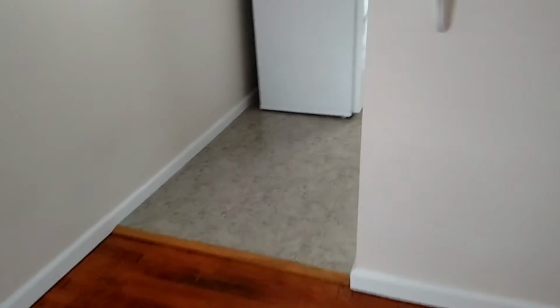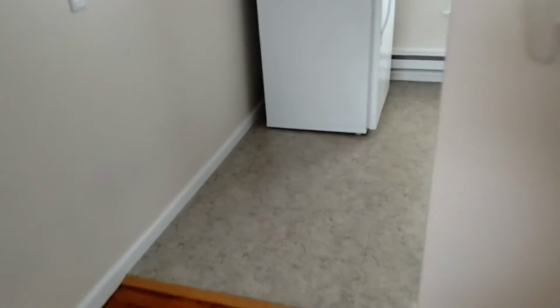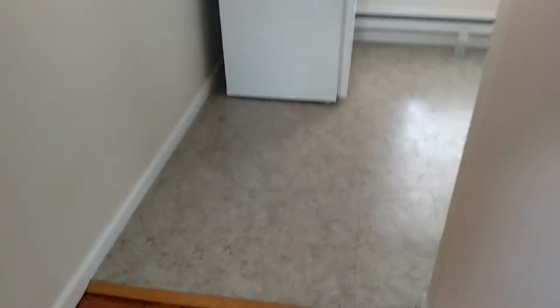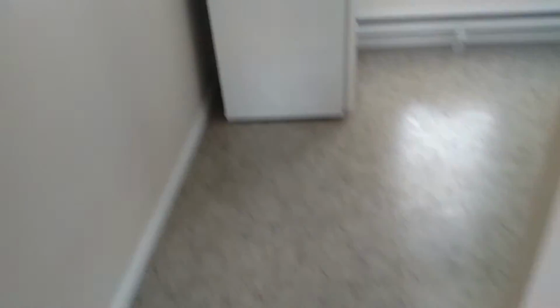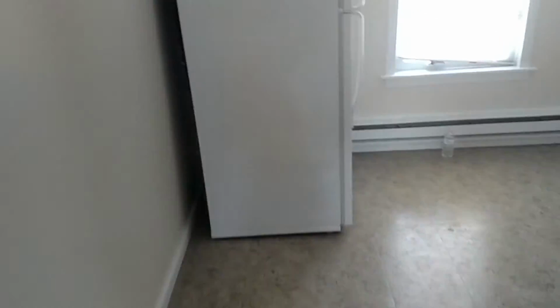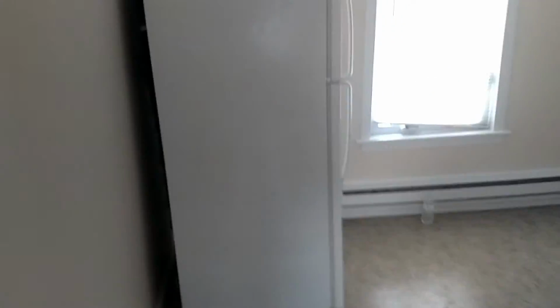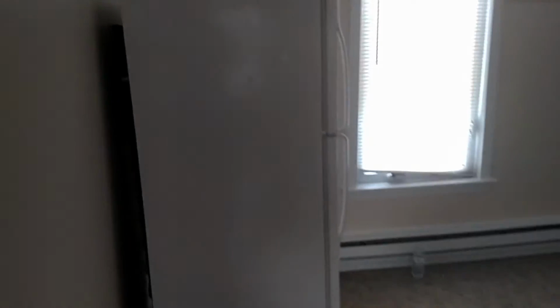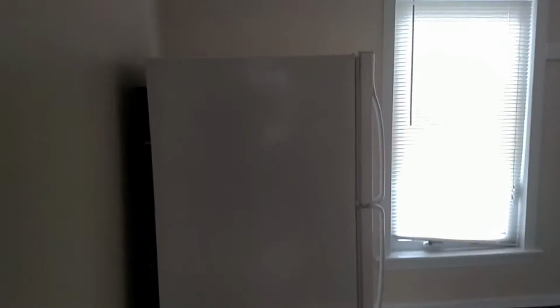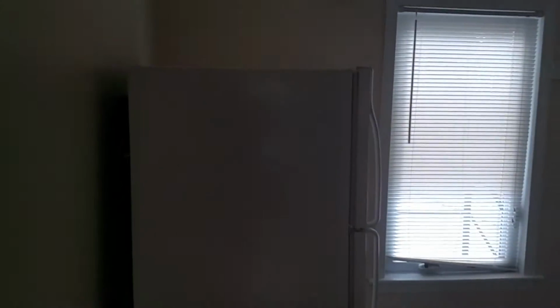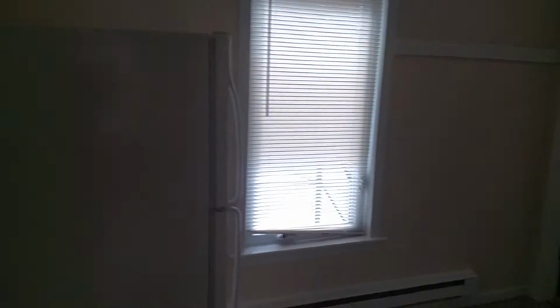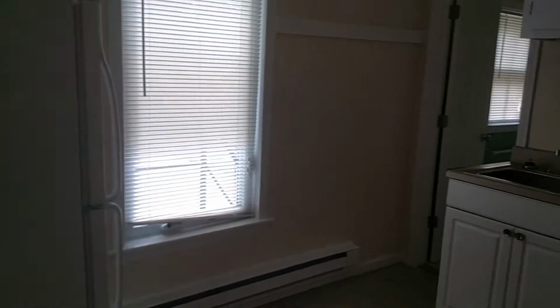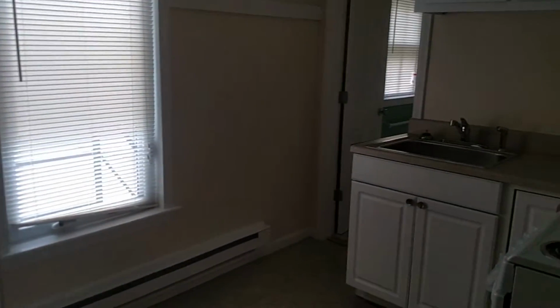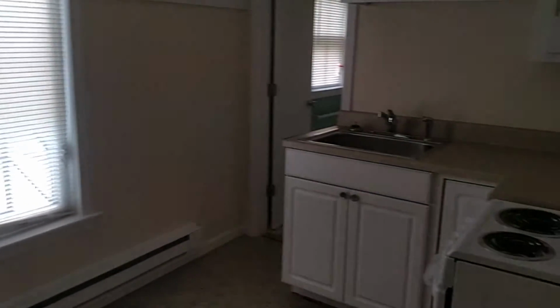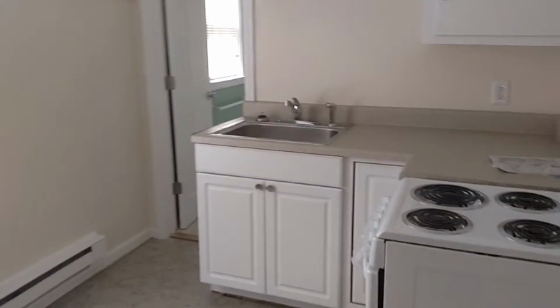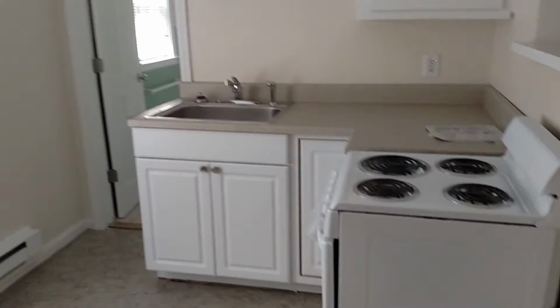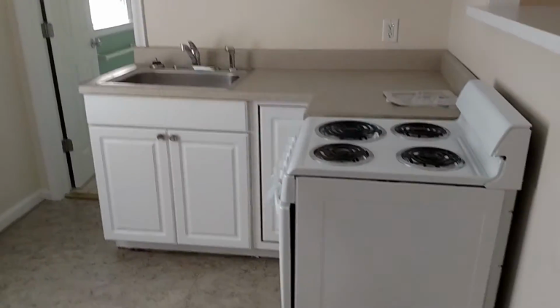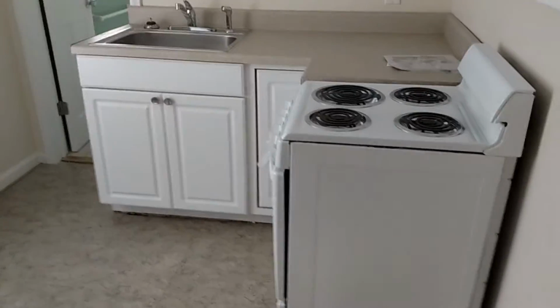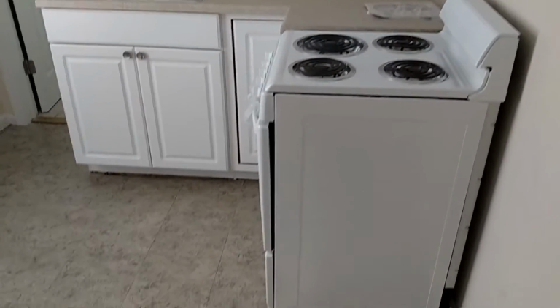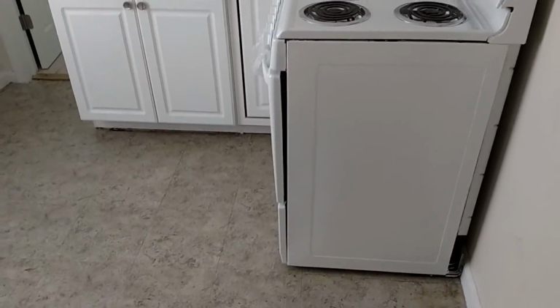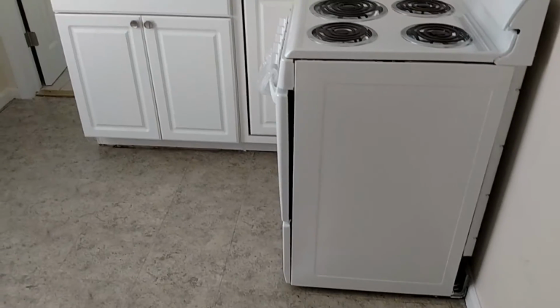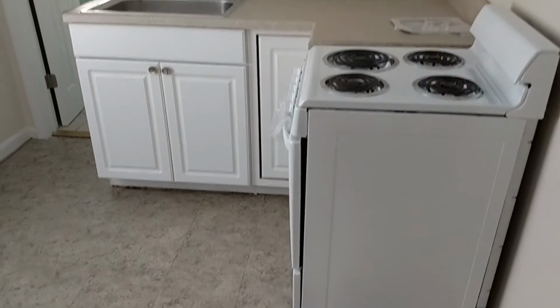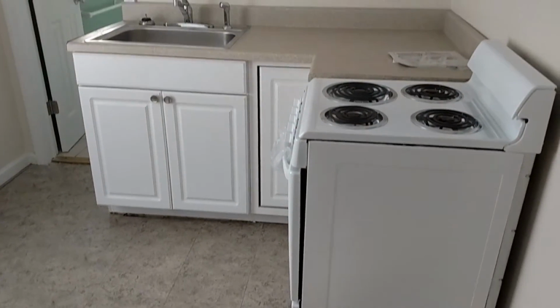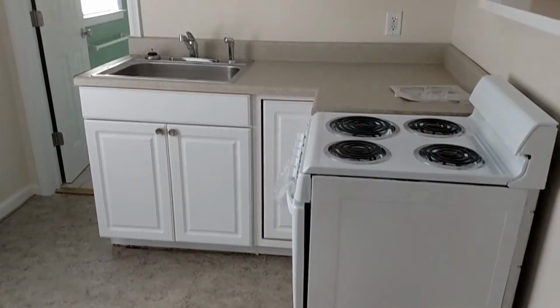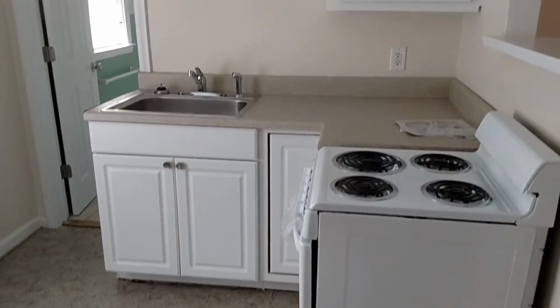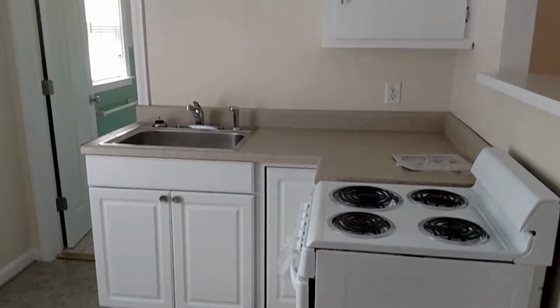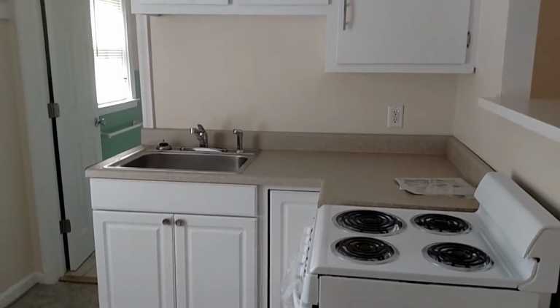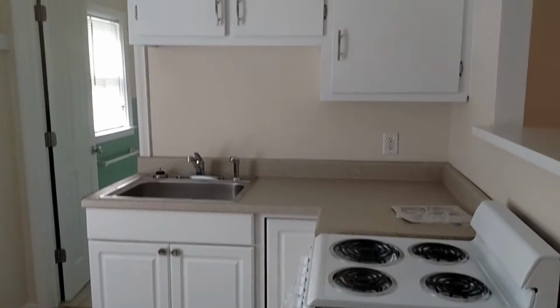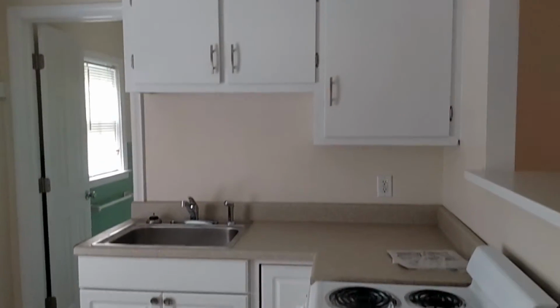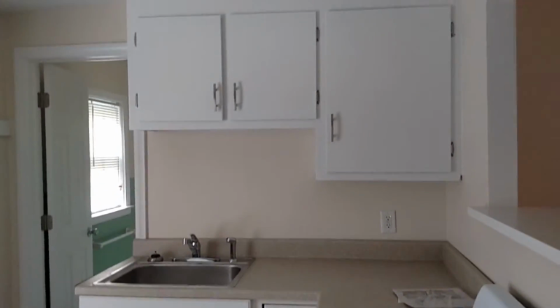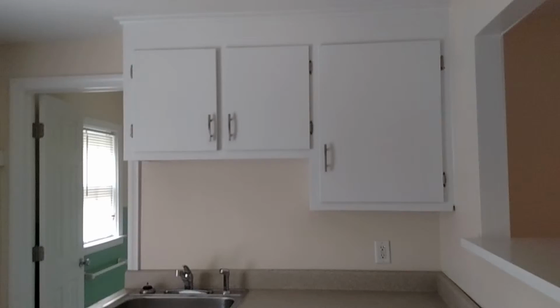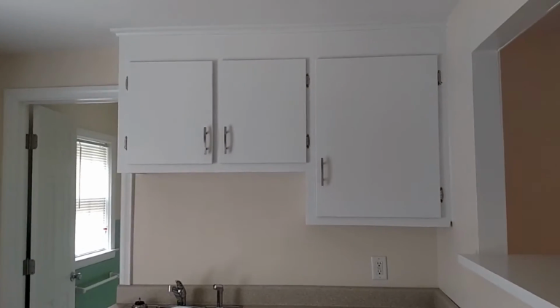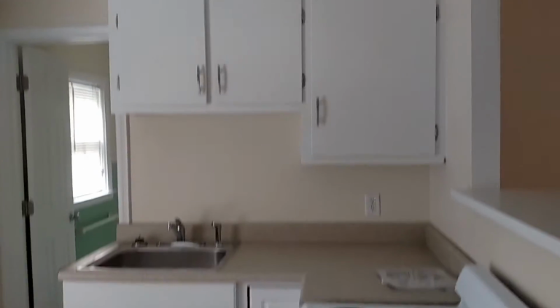So we'll move into the kitchen. You have your refrigerator, your stove, and the nice new countertops and cabinets.